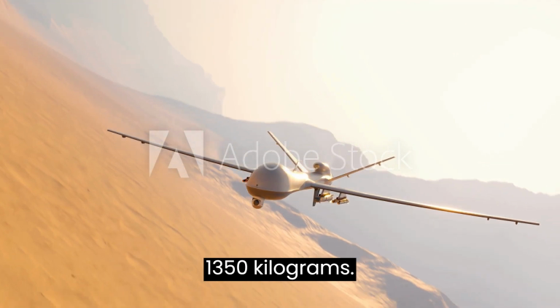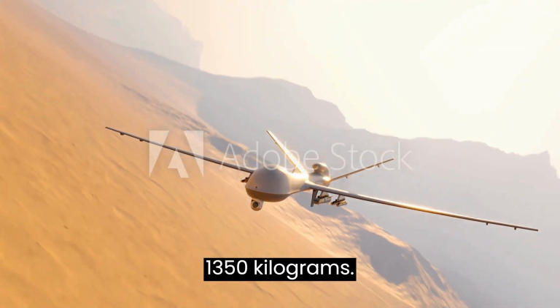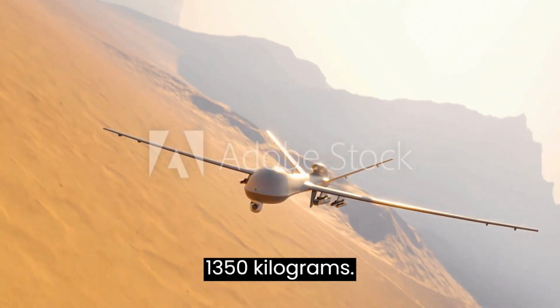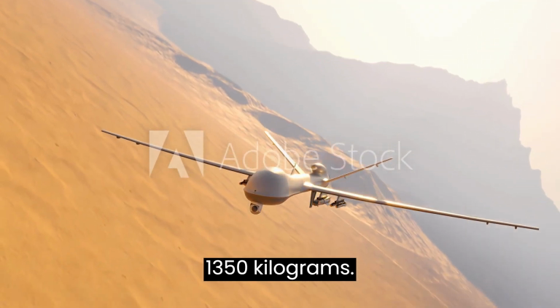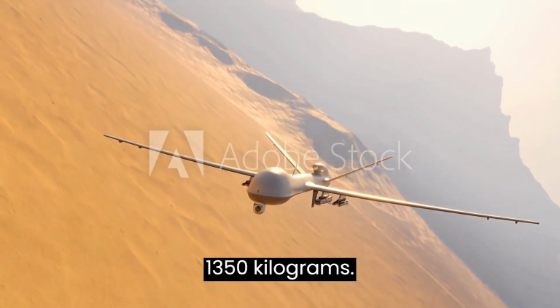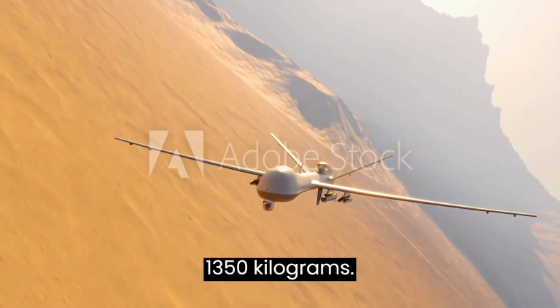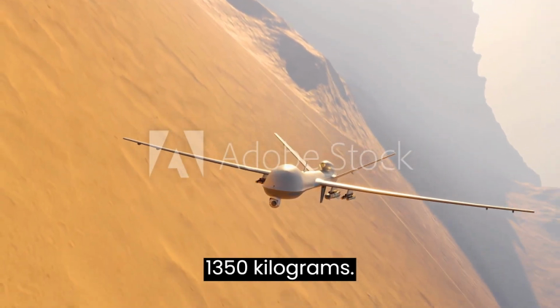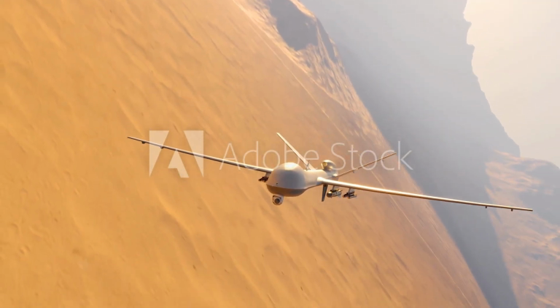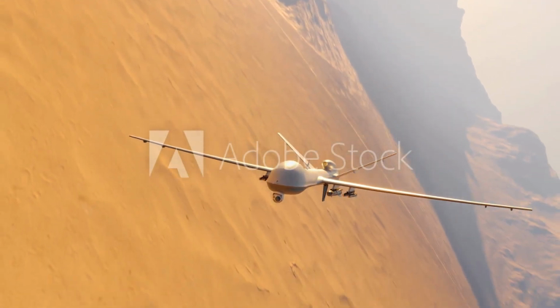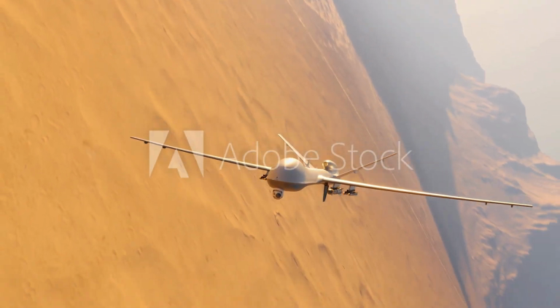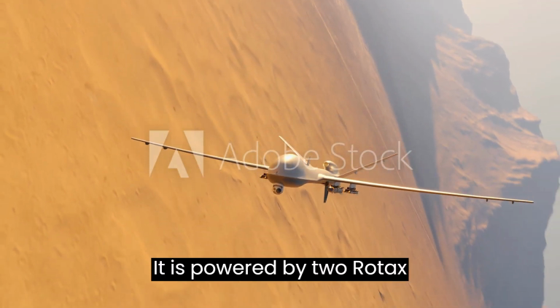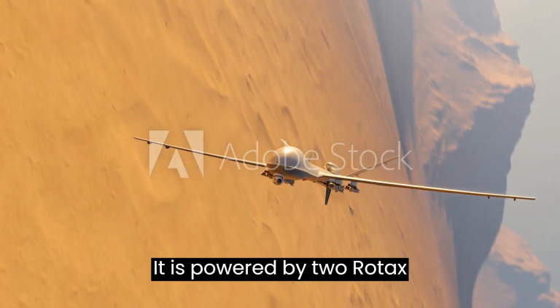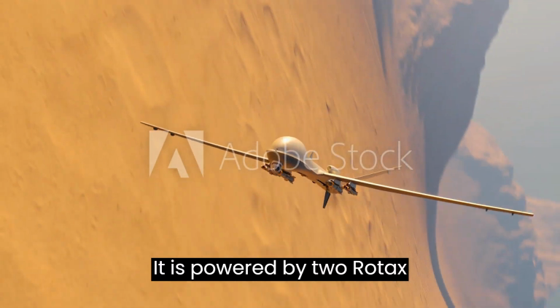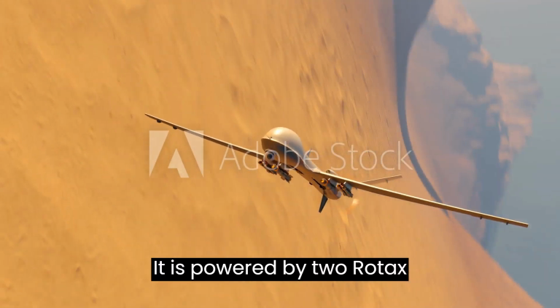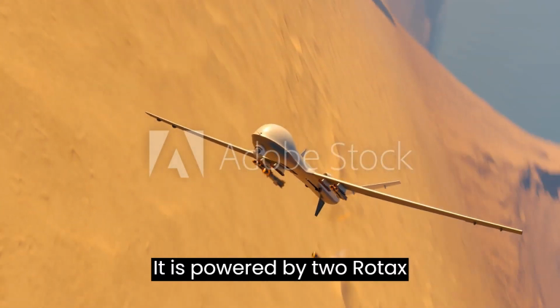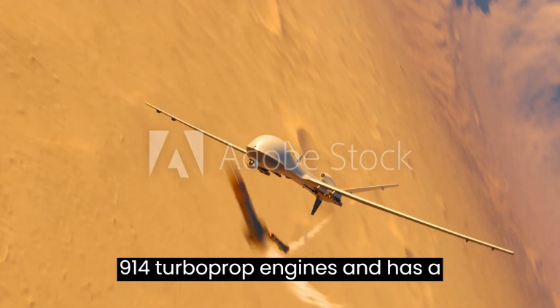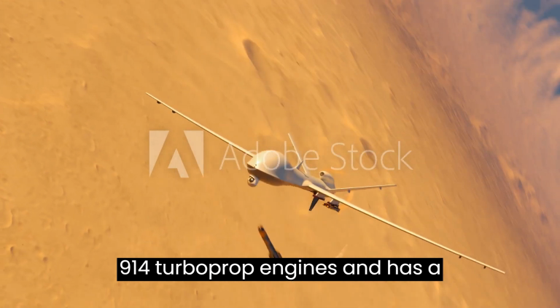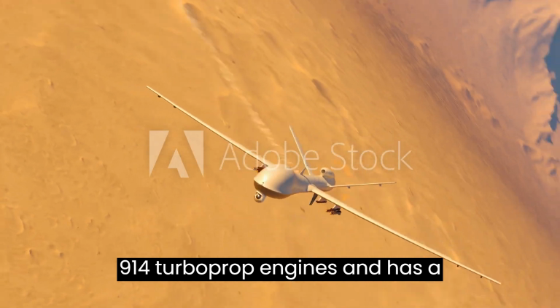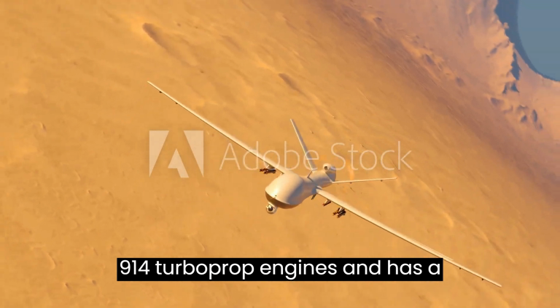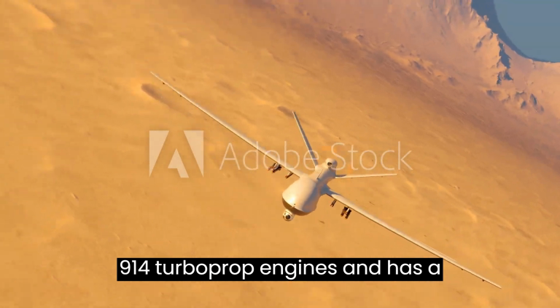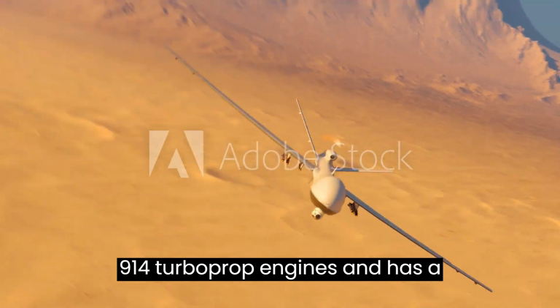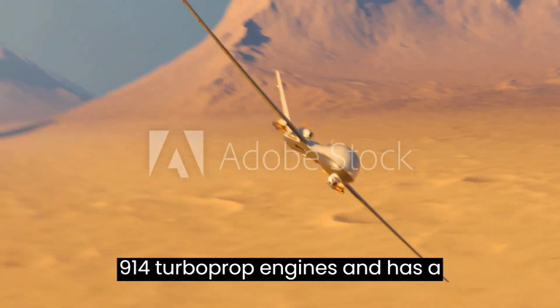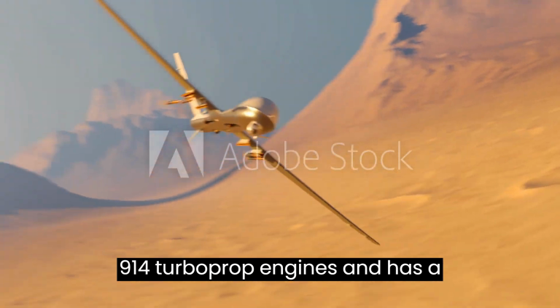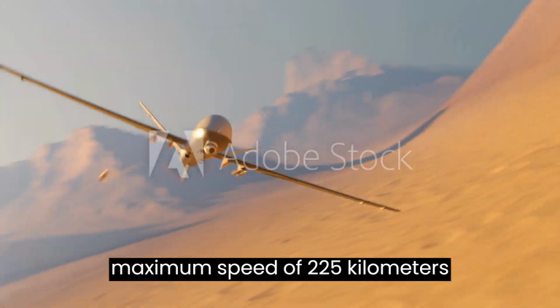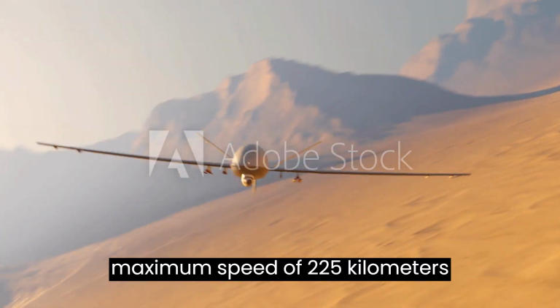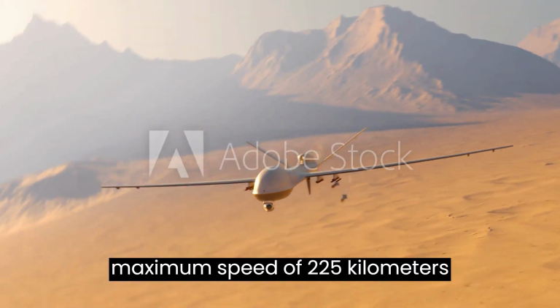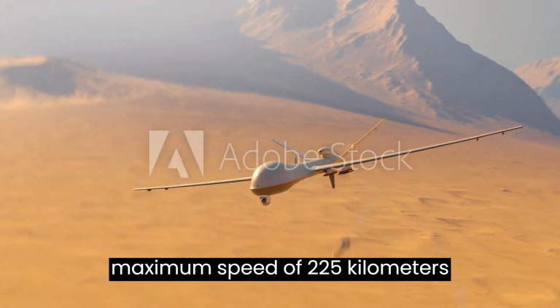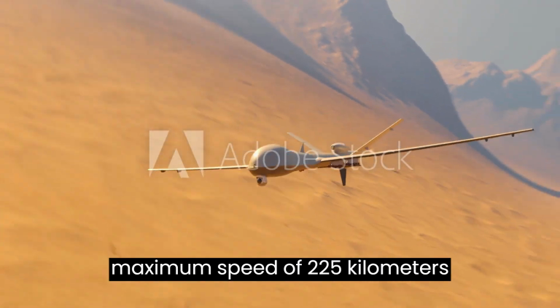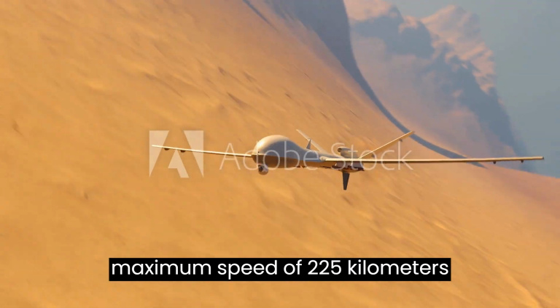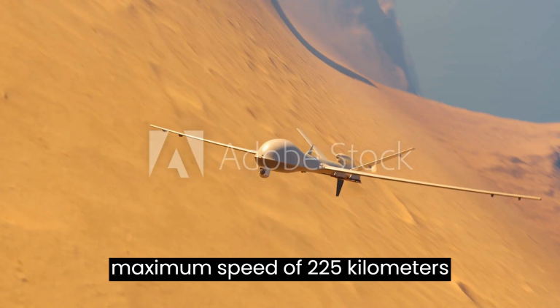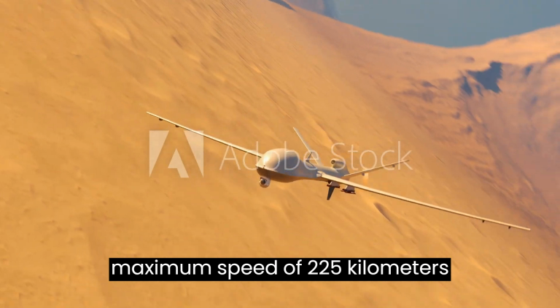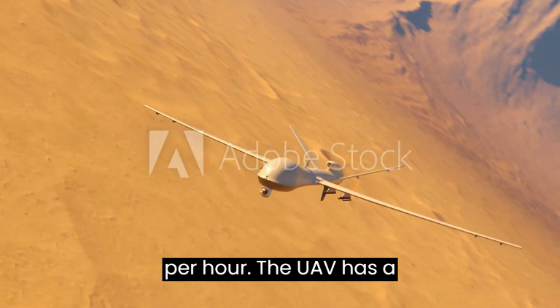The Tapas BH-201 is a twin-engine UAV with a wingspan of 20.6 meters and a maximum takeoff weight of 1,350 kilograms. It is powered by two Rotex 914 turboprop engines and has a maximum speed of 225 kilometers per hour.